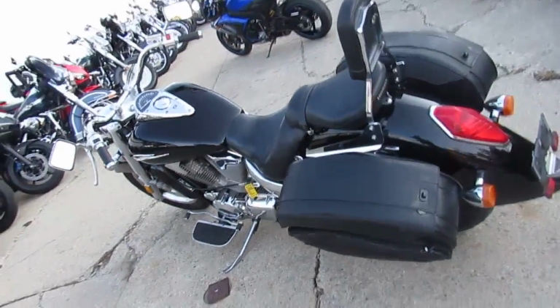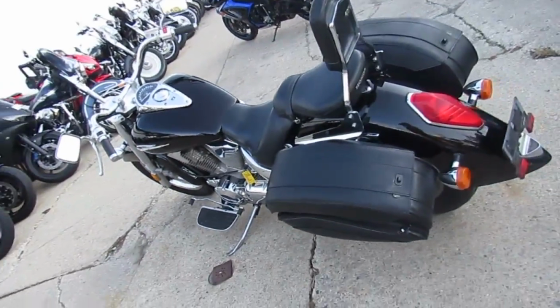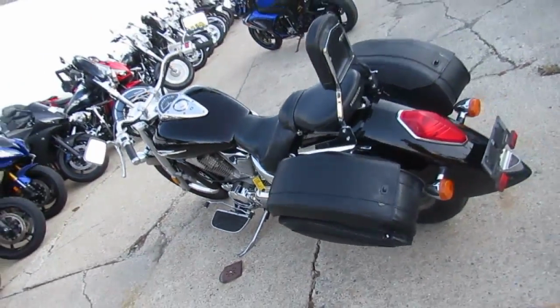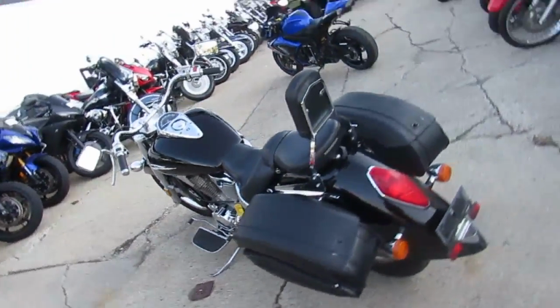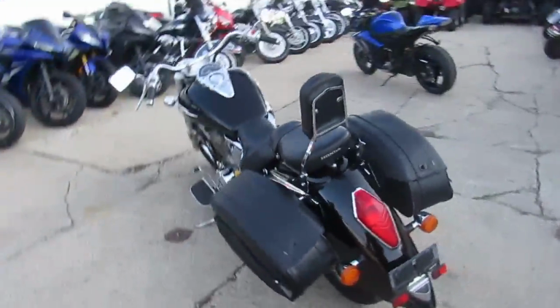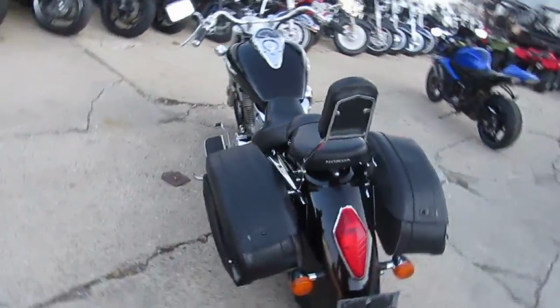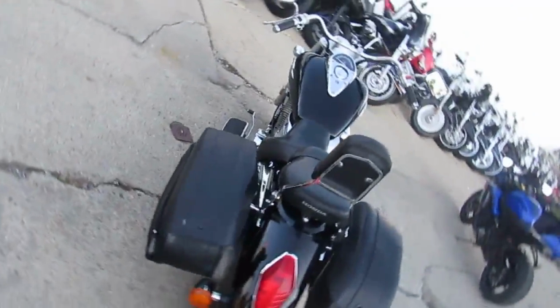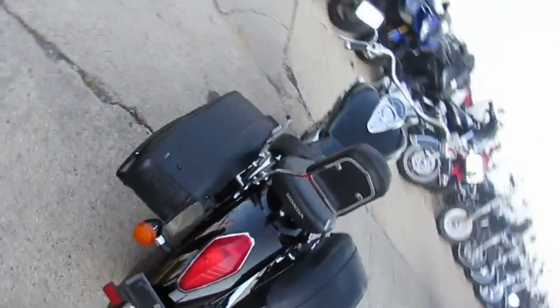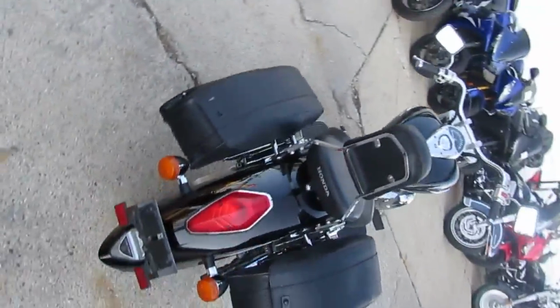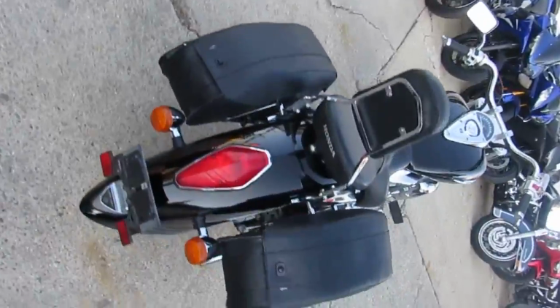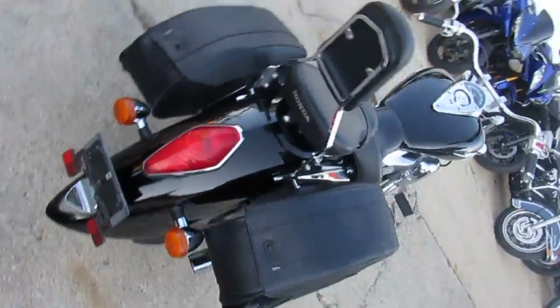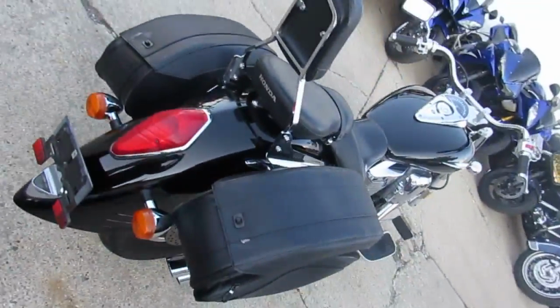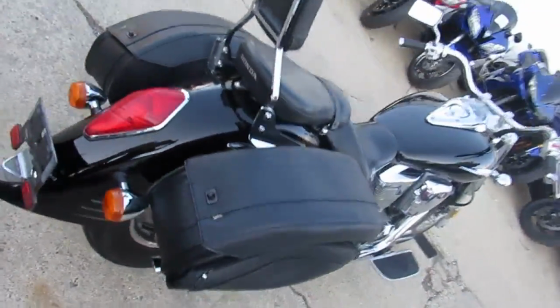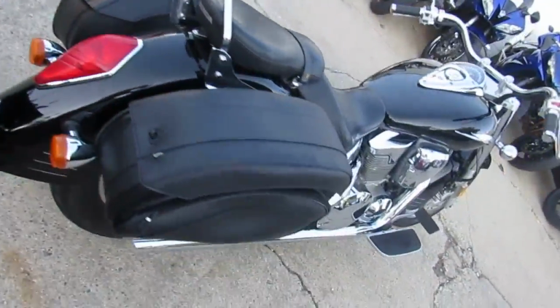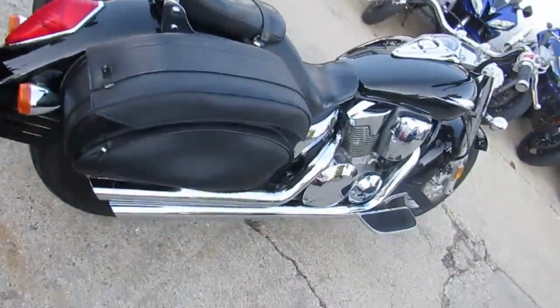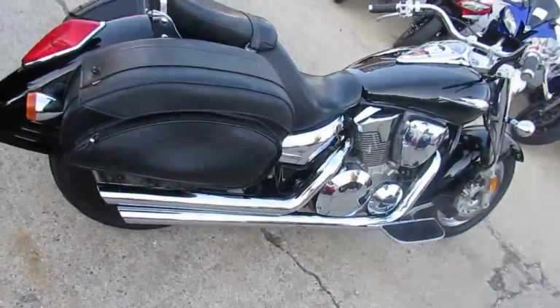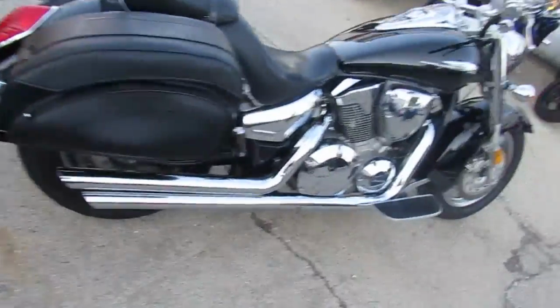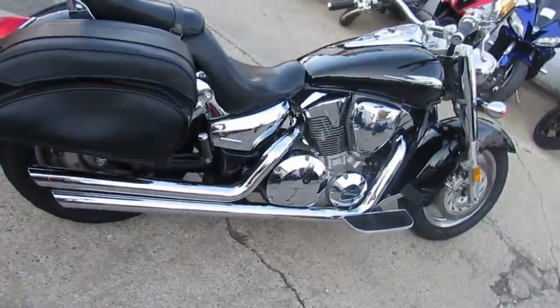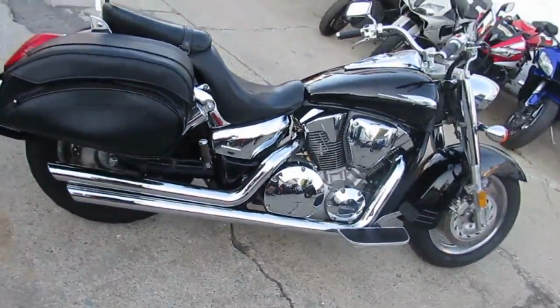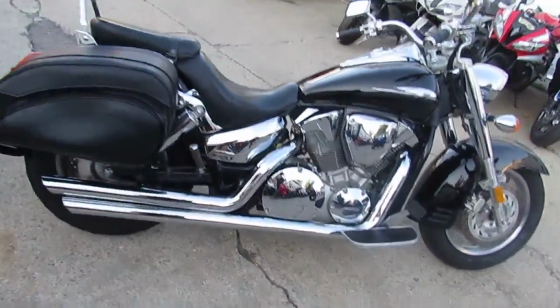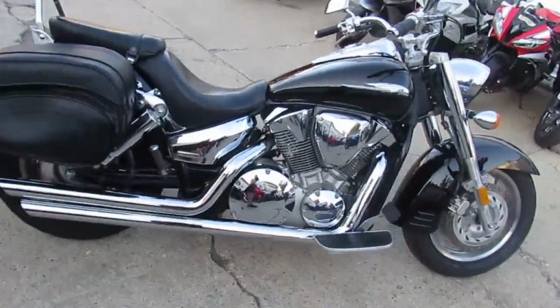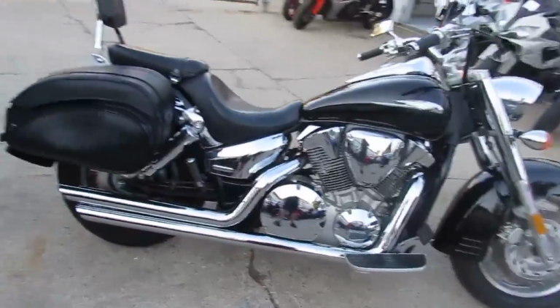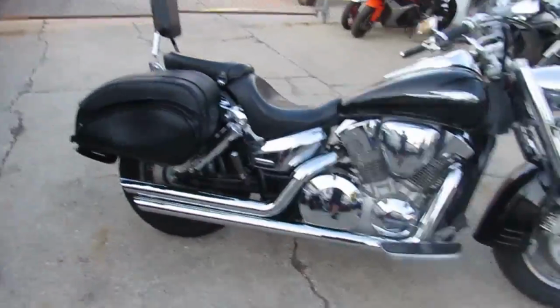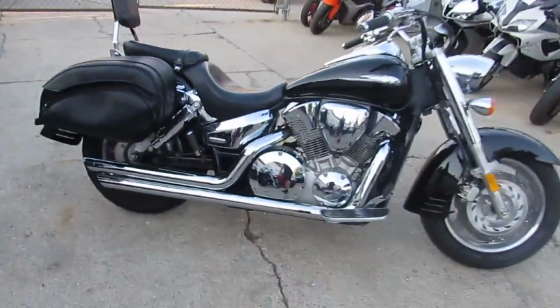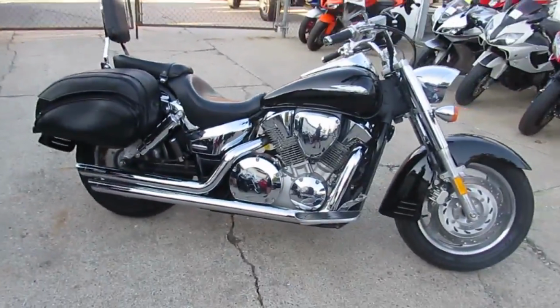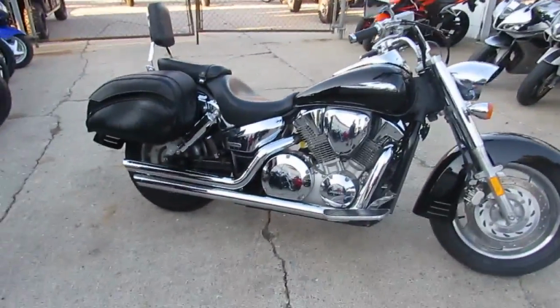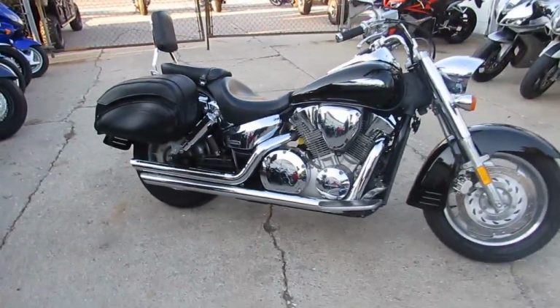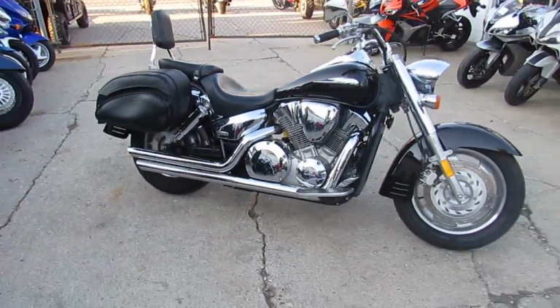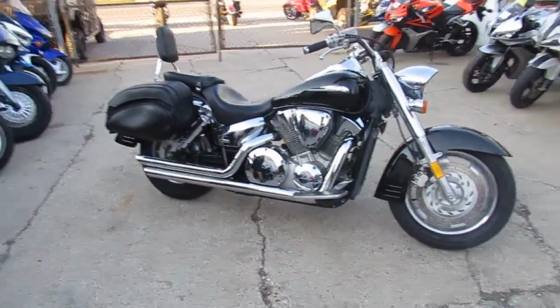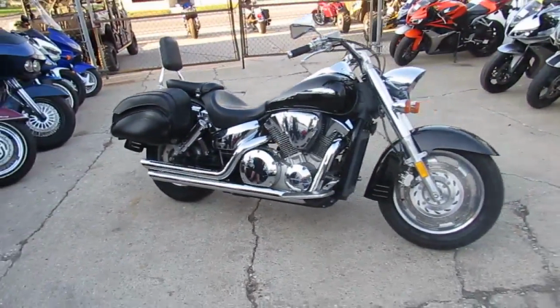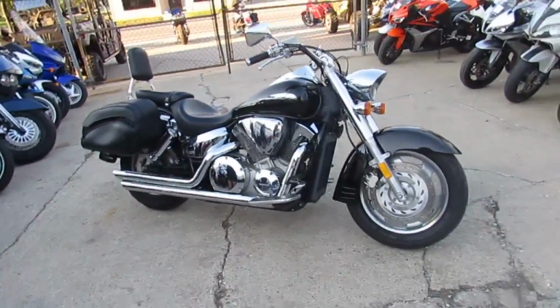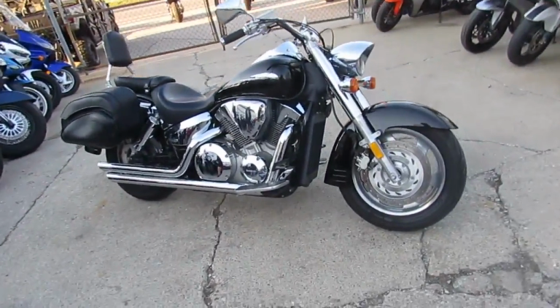Hey guys, it's the Android Approval of Powersports doing a video on one of our used bikes. Today we've got a Honda VTX 1300 Retro for sale, only $39.99. It's a 2006 with only 15,121 miles and it looks like new.